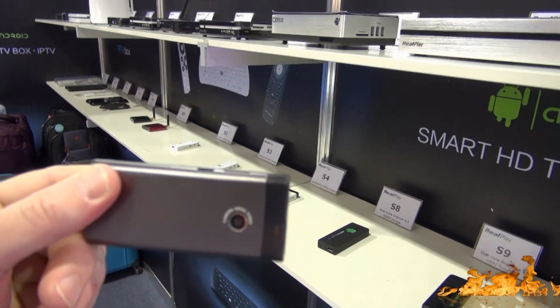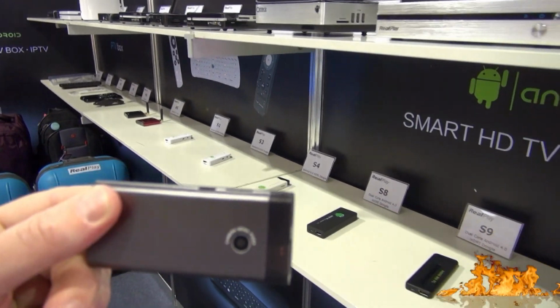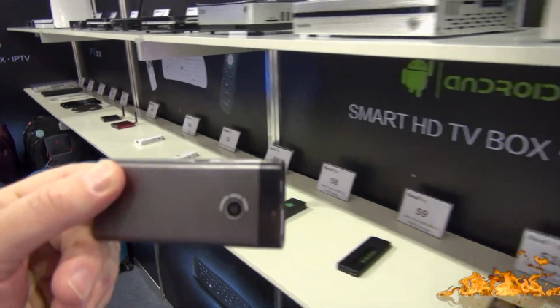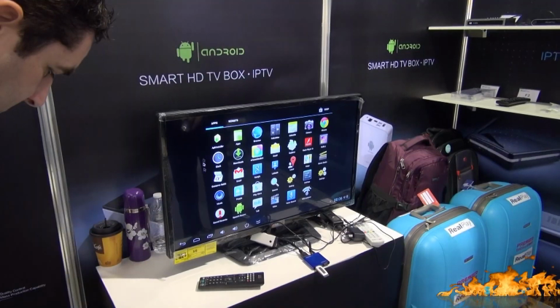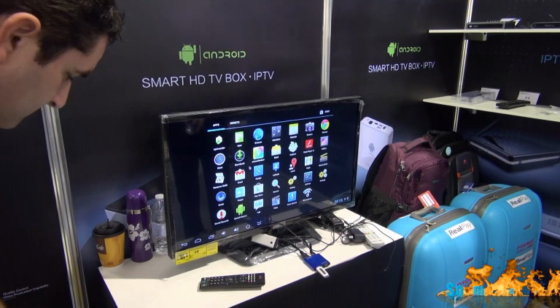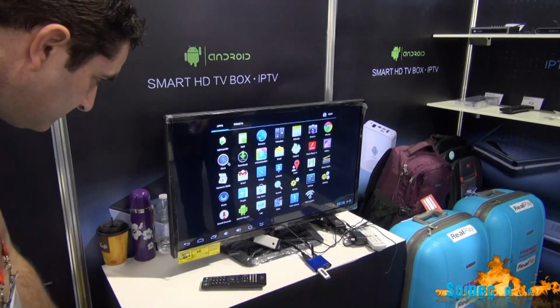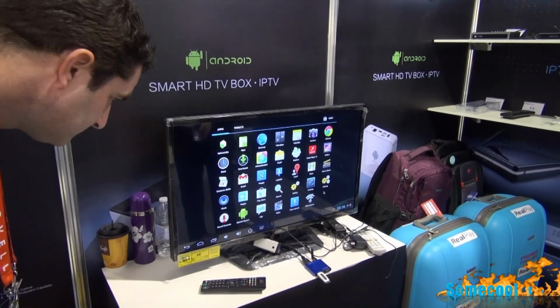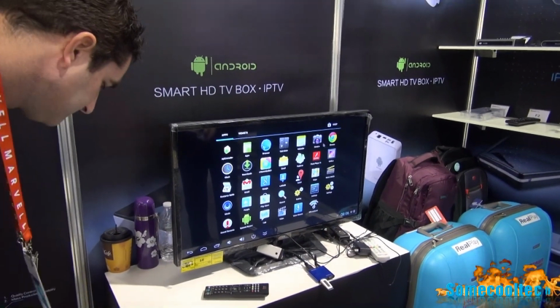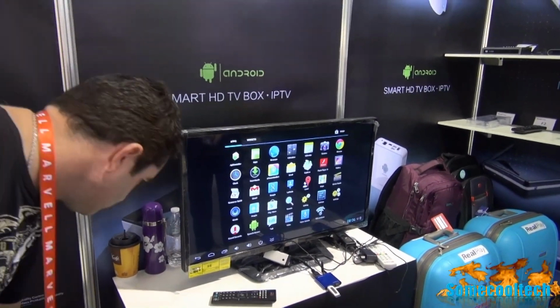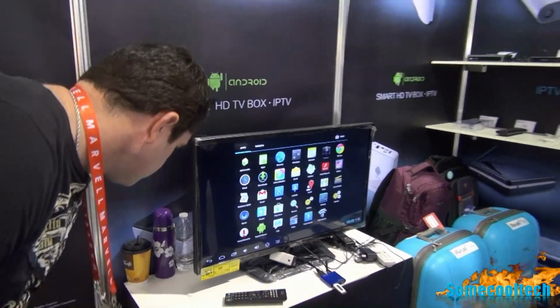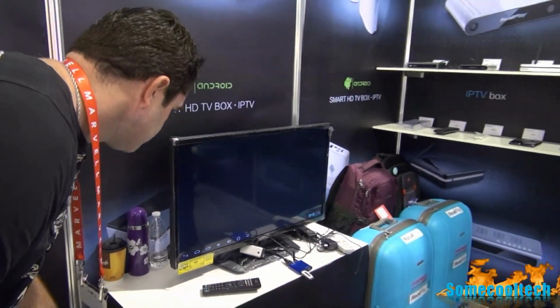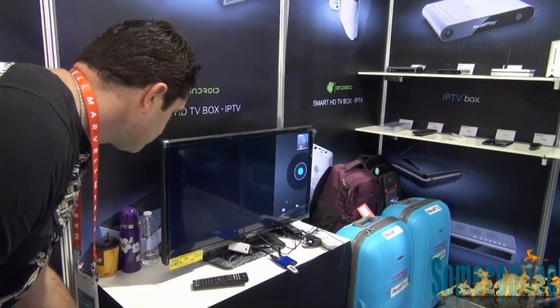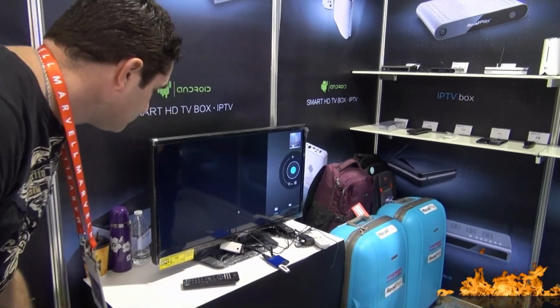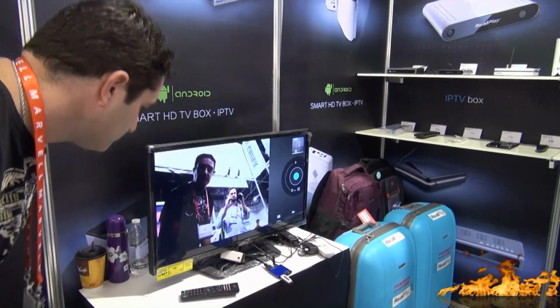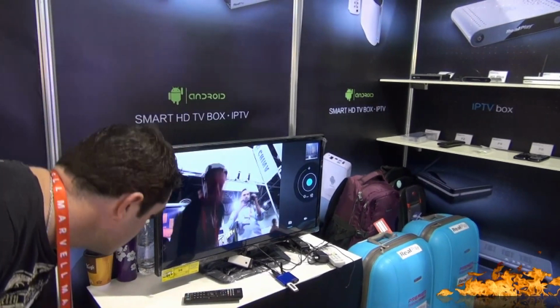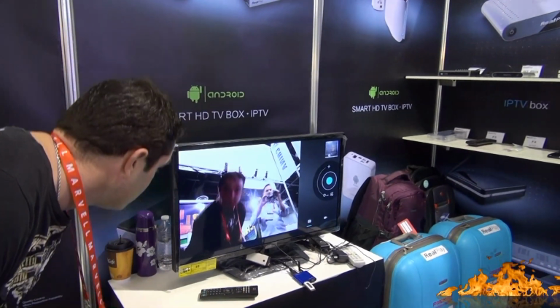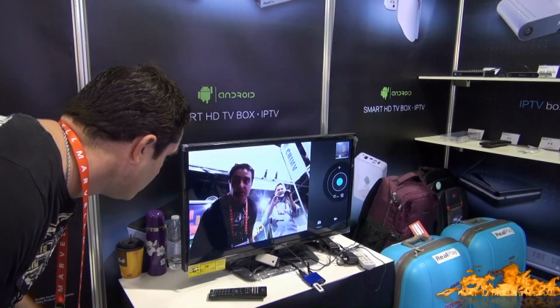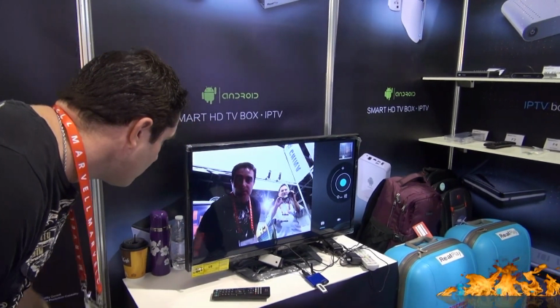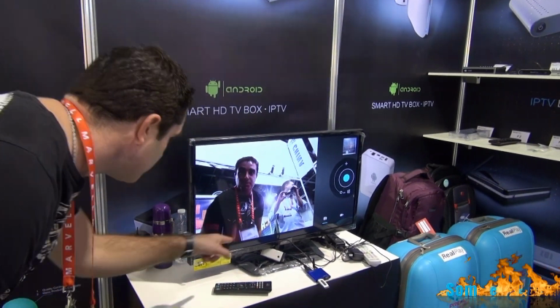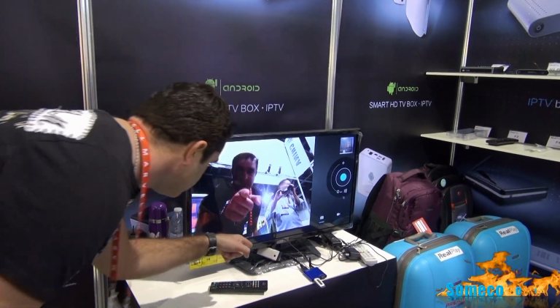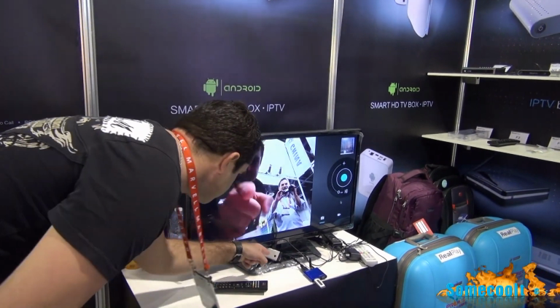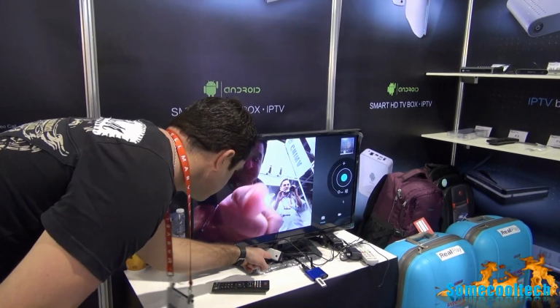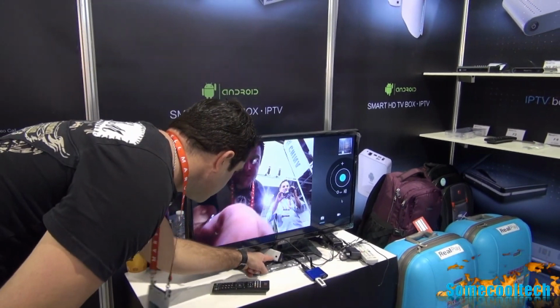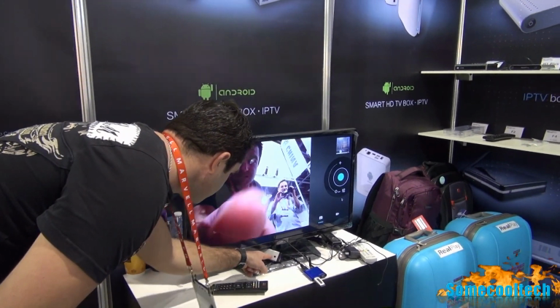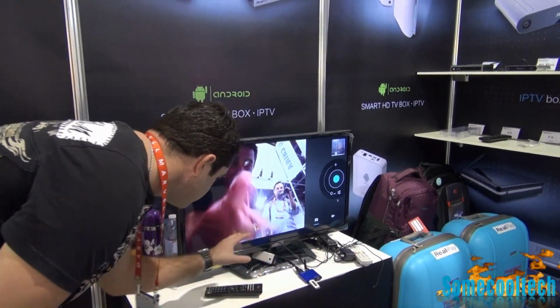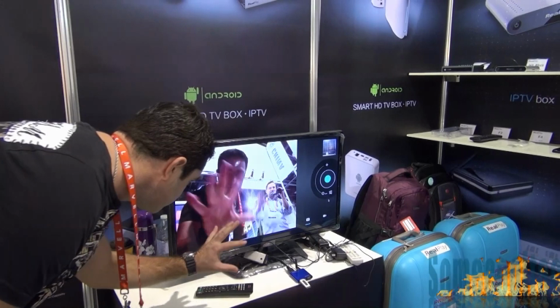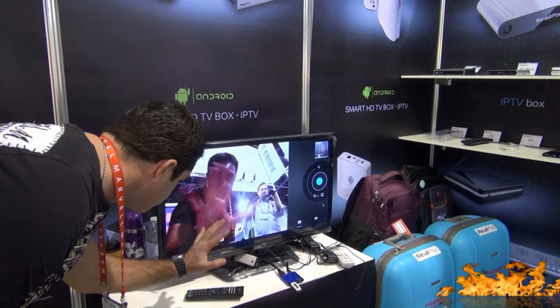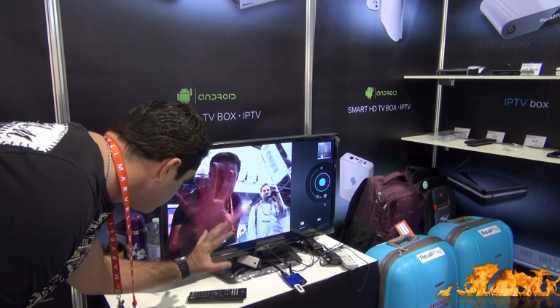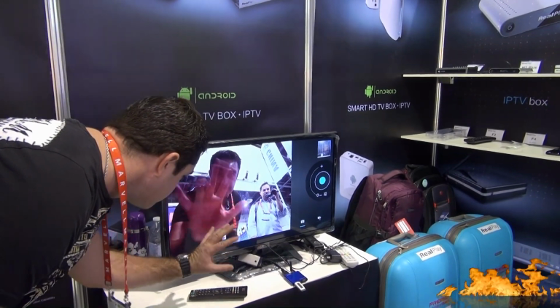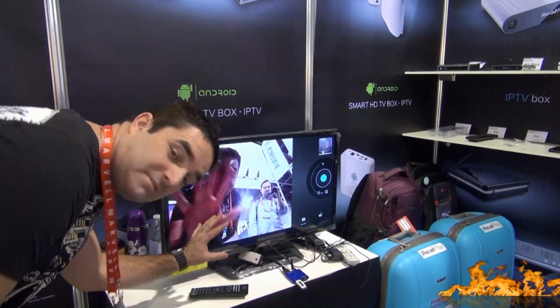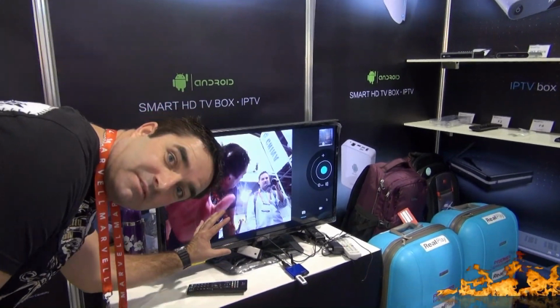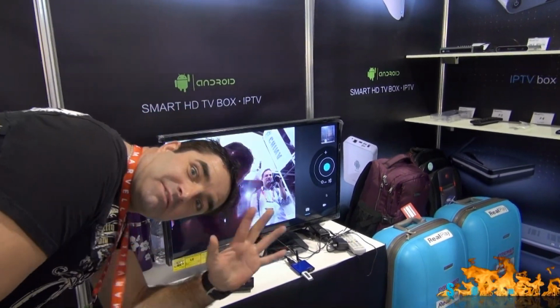Then they told us they had a working demo and I couldn't believe it. They actually hit the camera button and it fired right up. And see that little silver box down there? That is the camera videoing us back. The video quality is actually pretty good on there too — I'm really impressed.